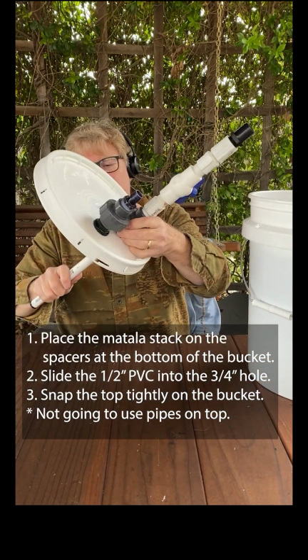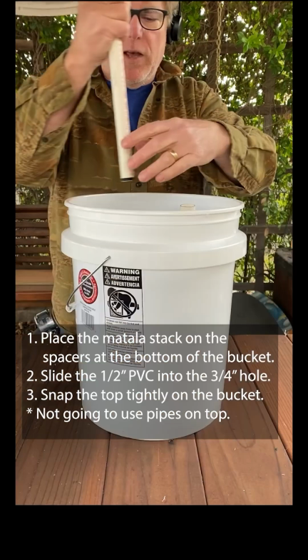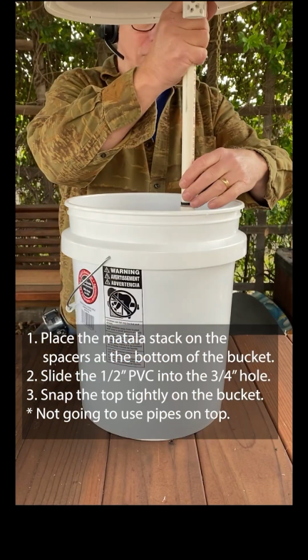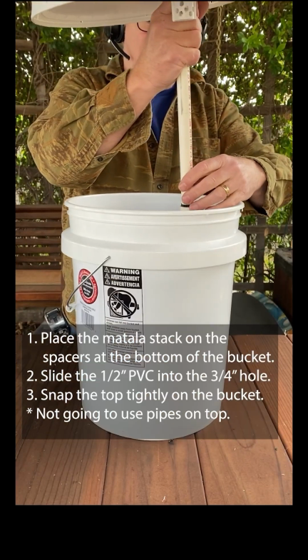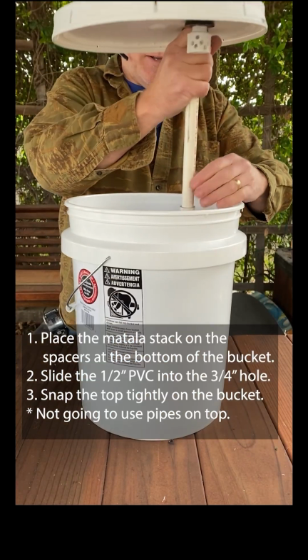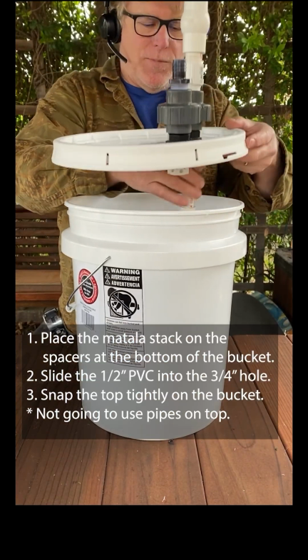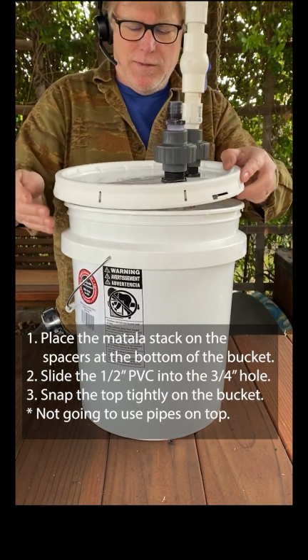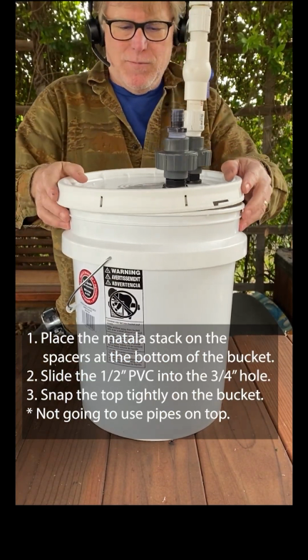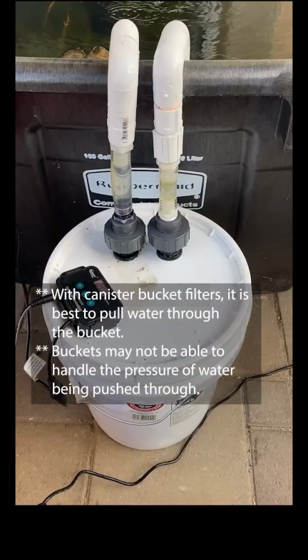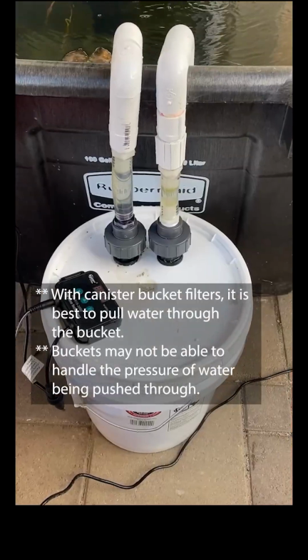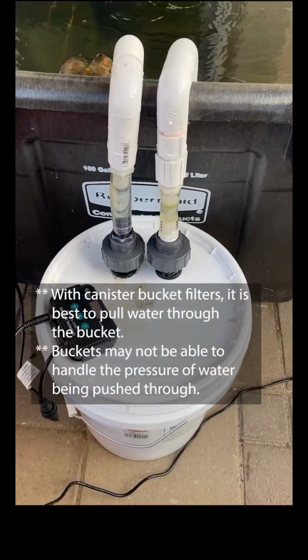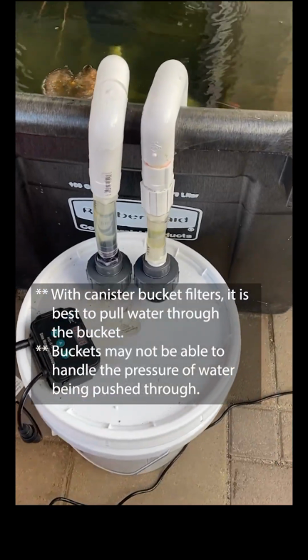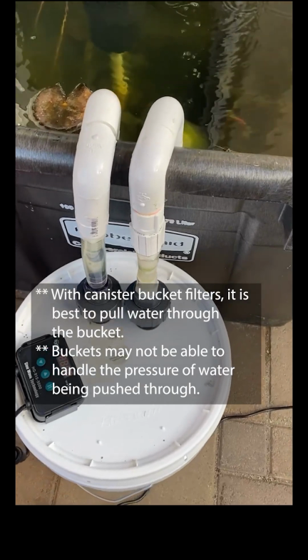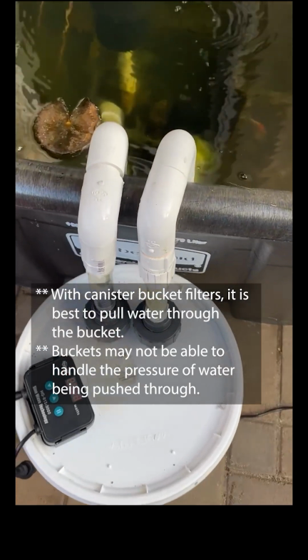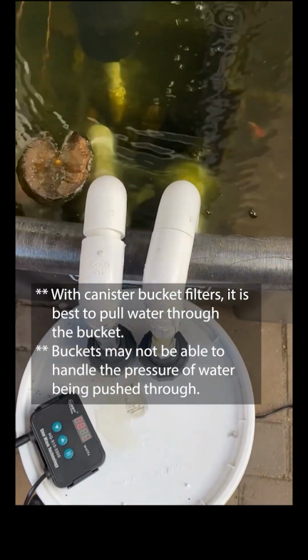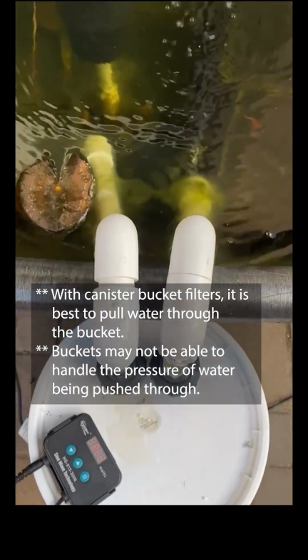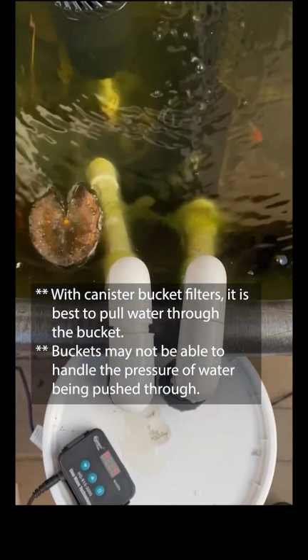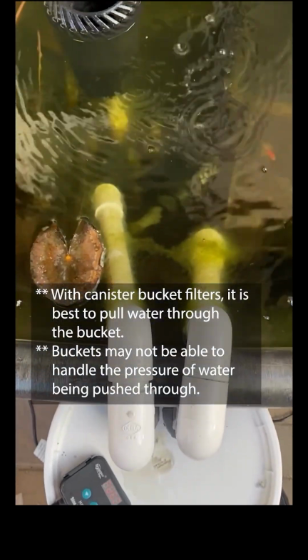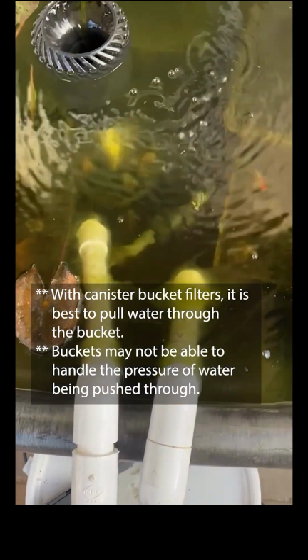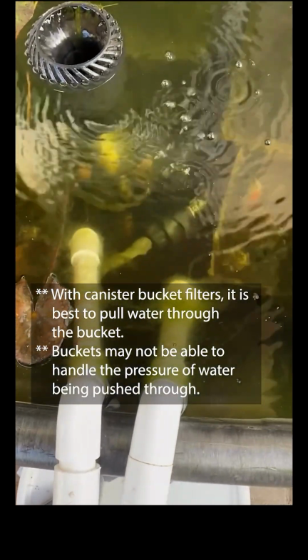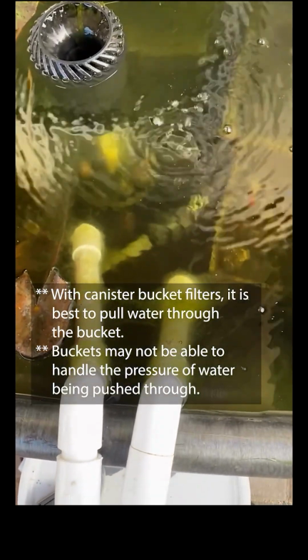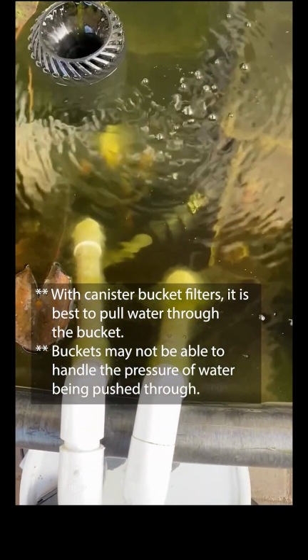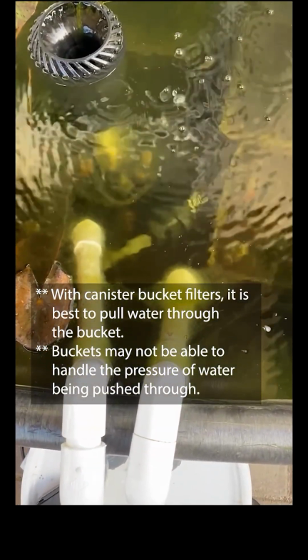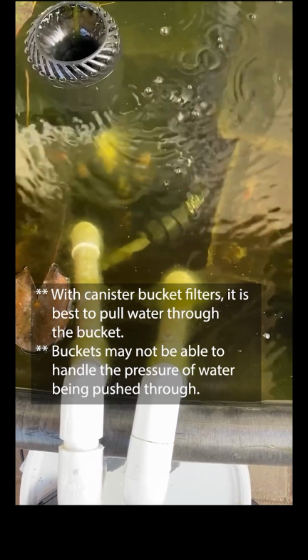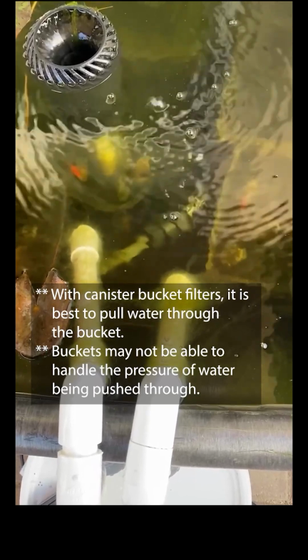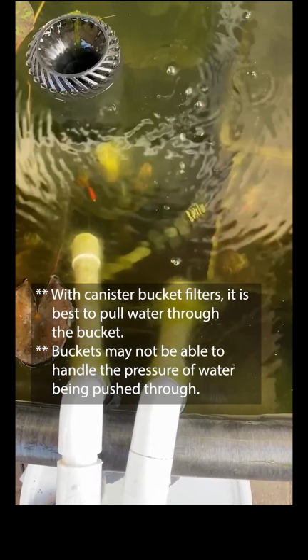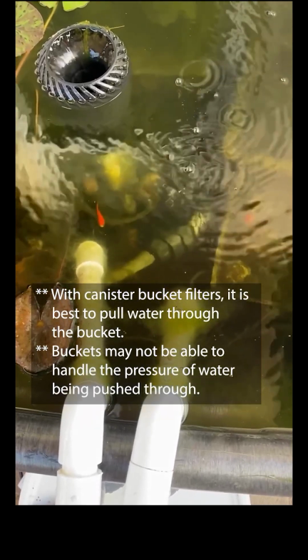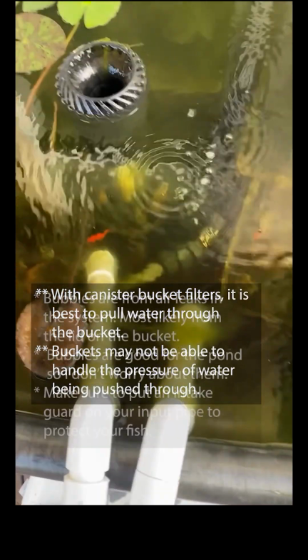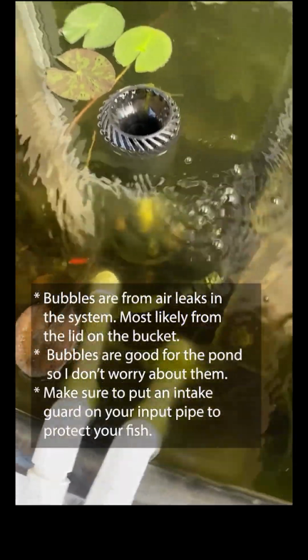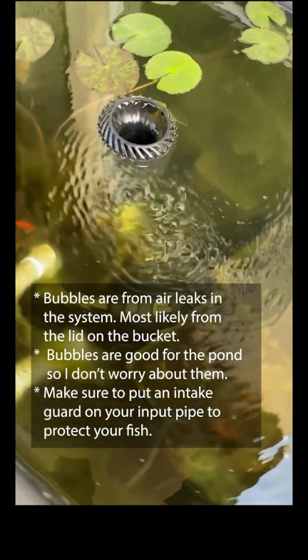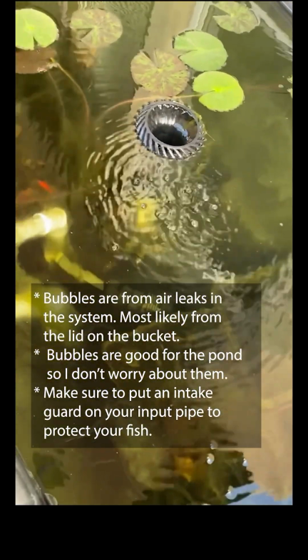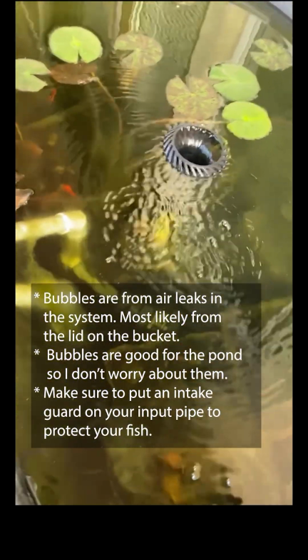The black ring on the half-inch pipe creates a better seal in the three-quarter inch pipe. Attach the 400 gallons-per-hour pump to the intake side of the bucket filter. This will pull water through the filter and up through the other hole.